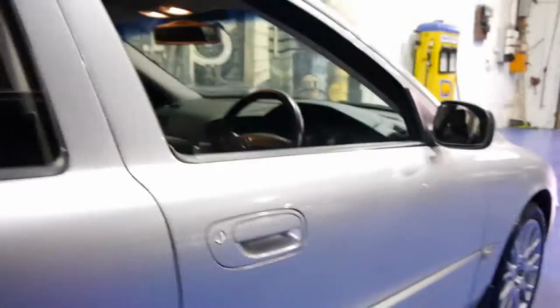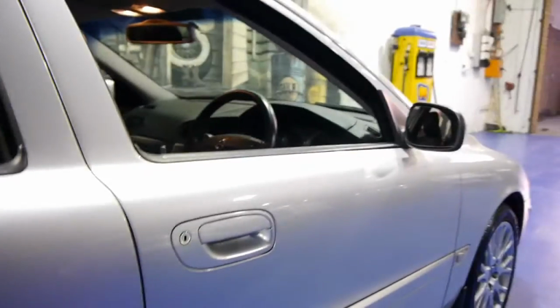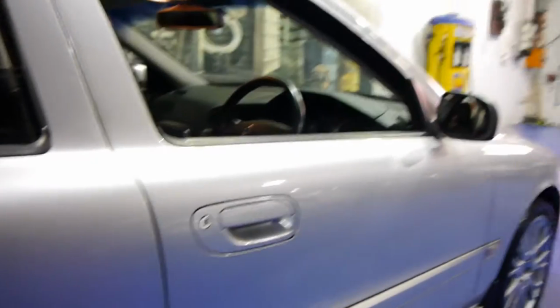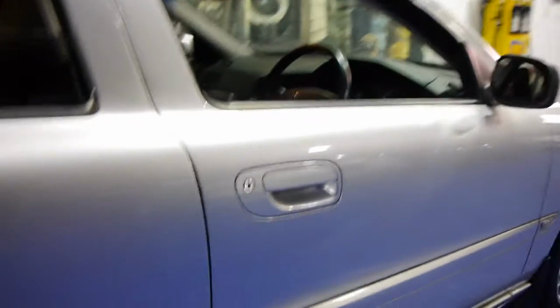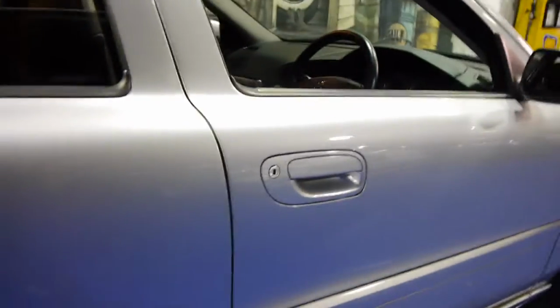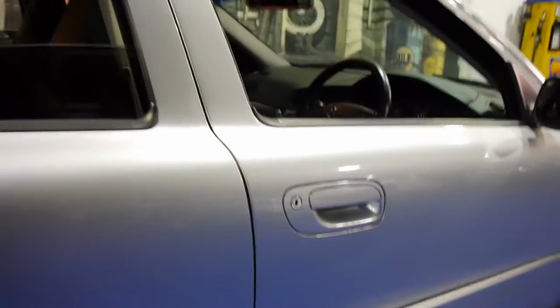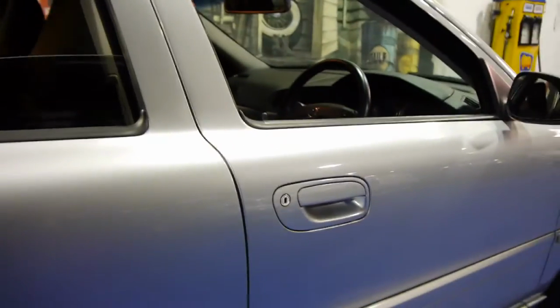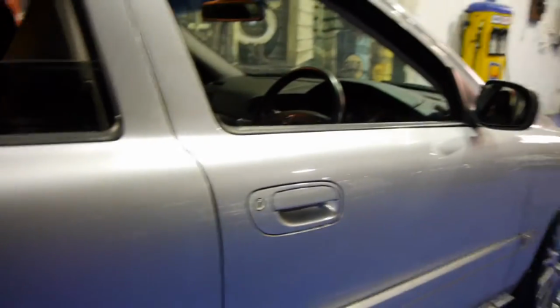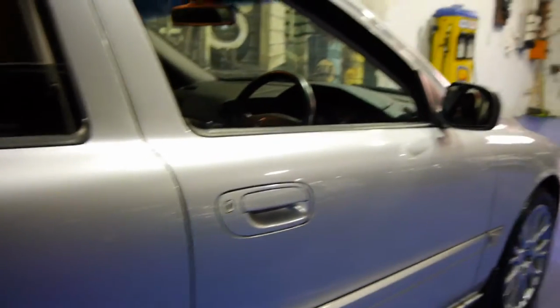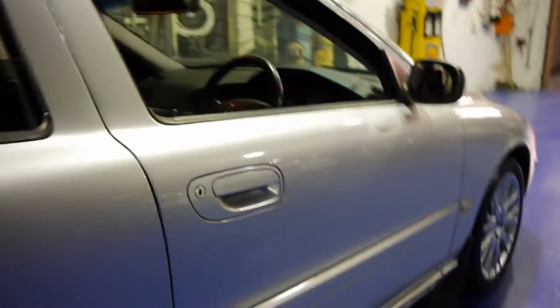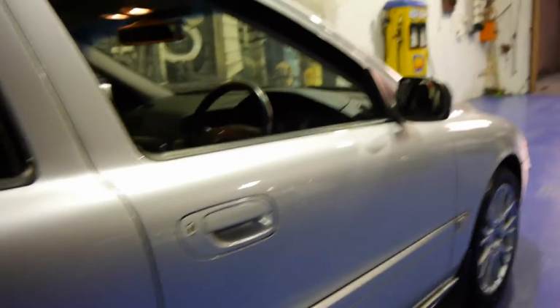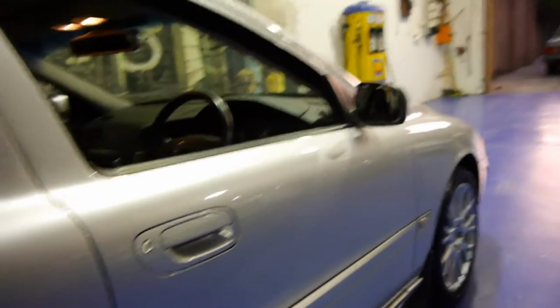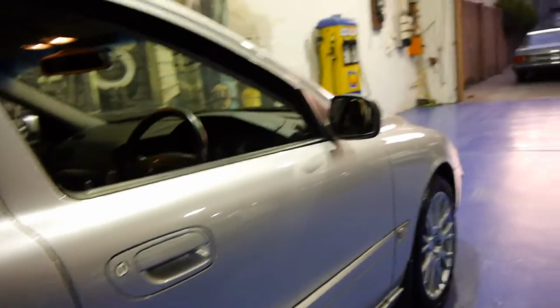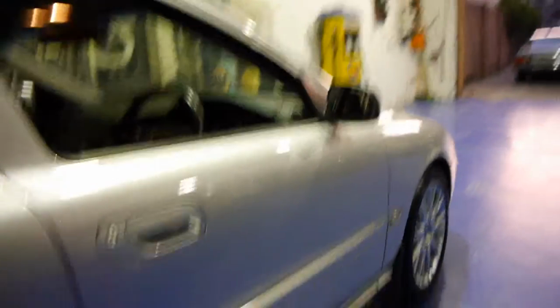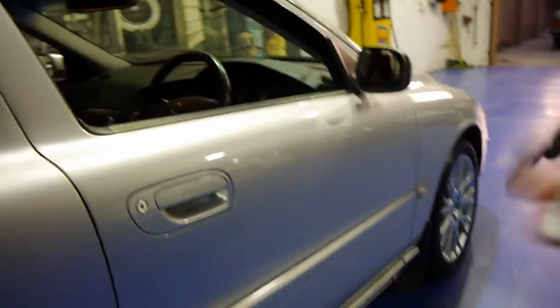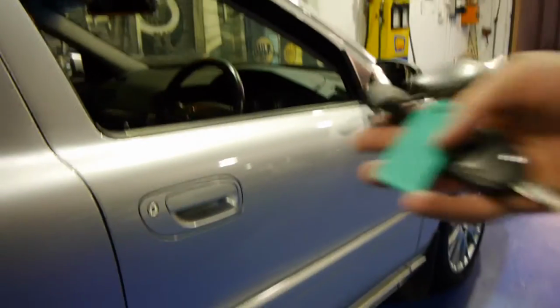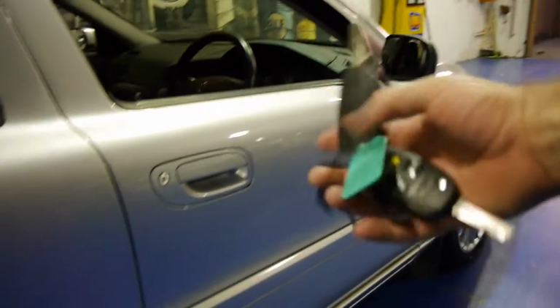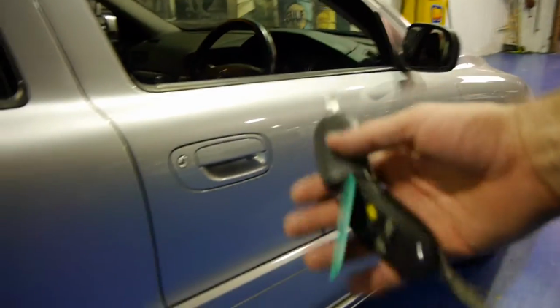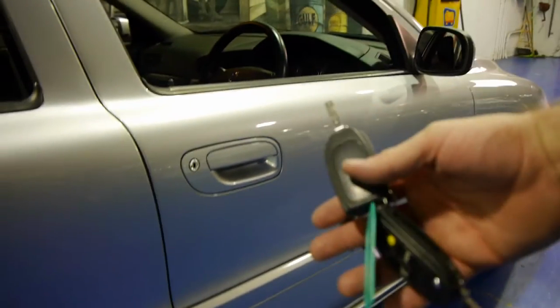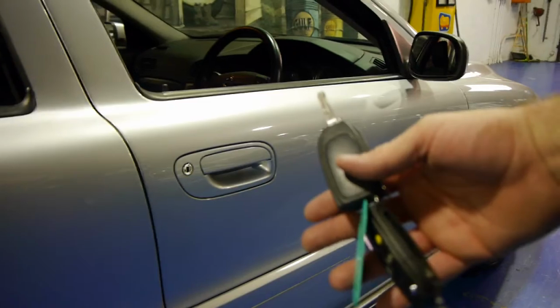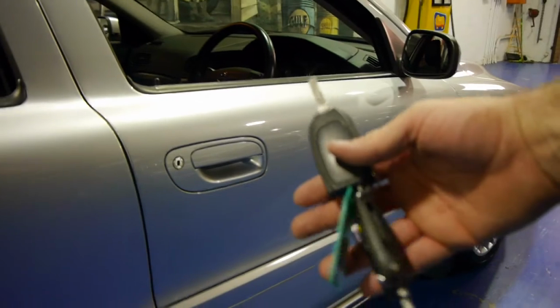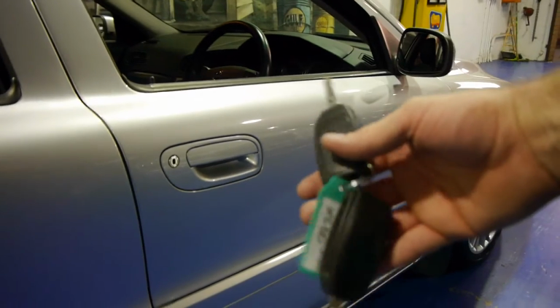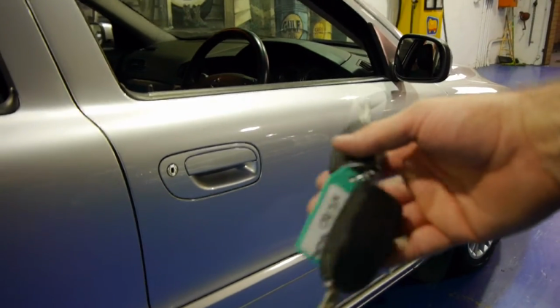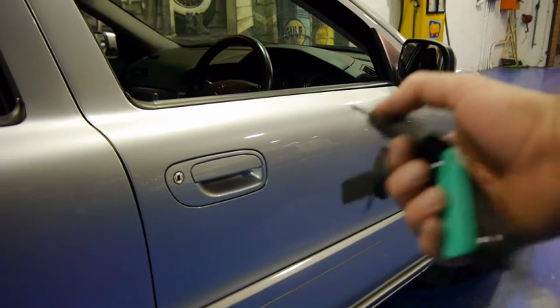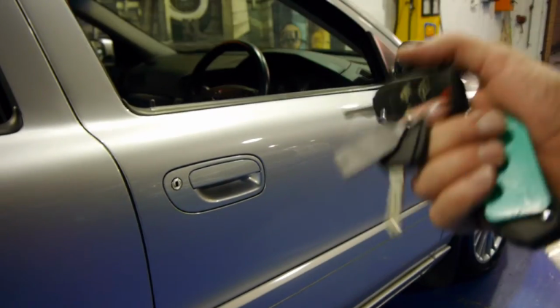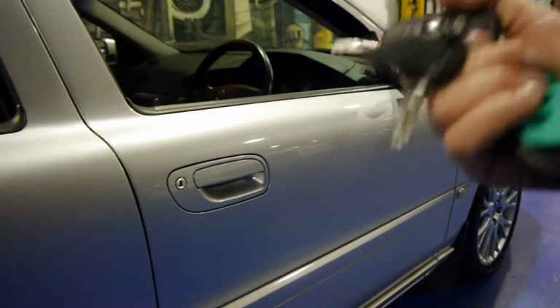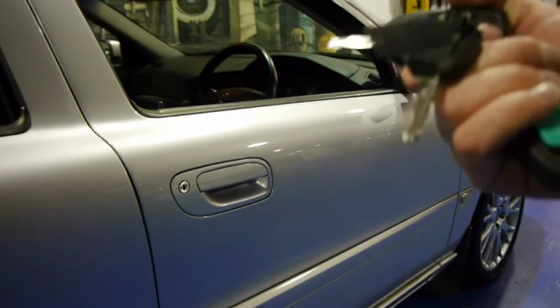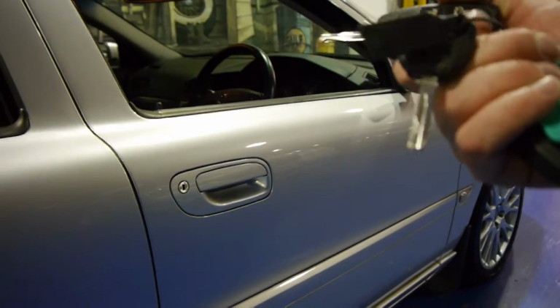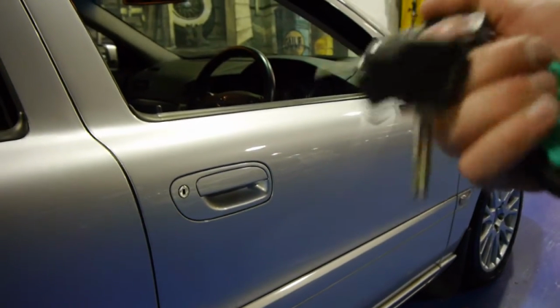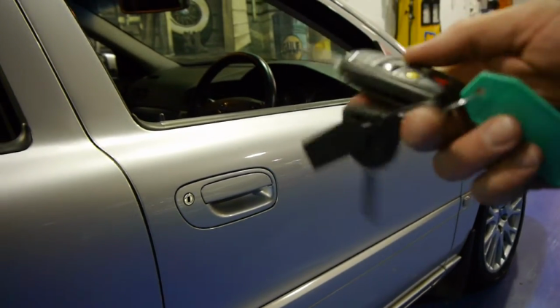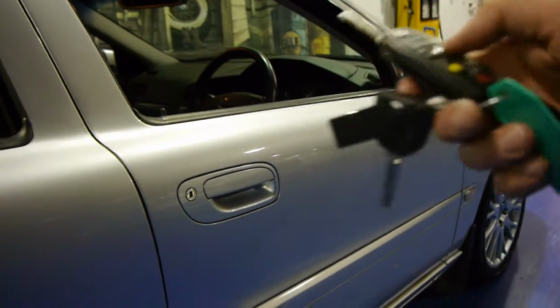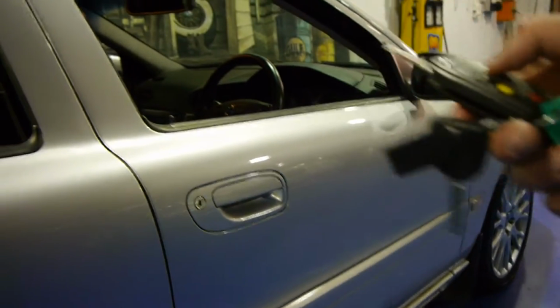This particular car also comes with three keys — two remote keys and a spare key, which is fantastic.